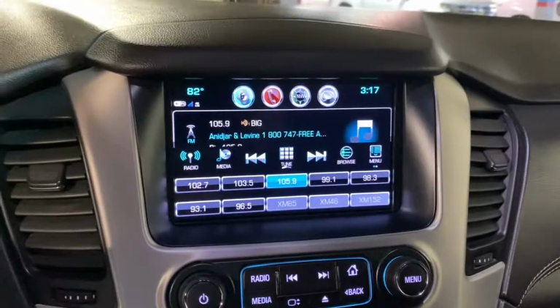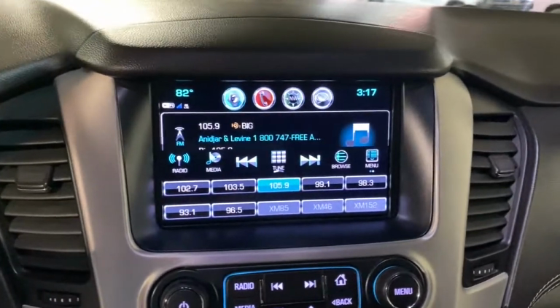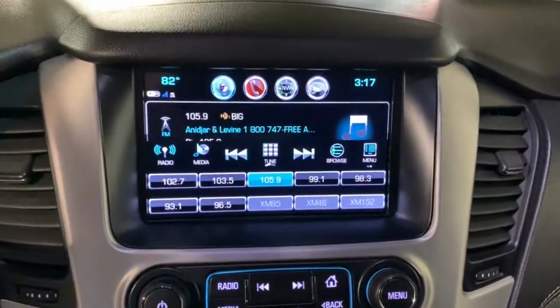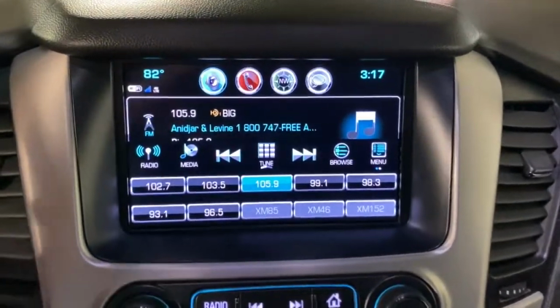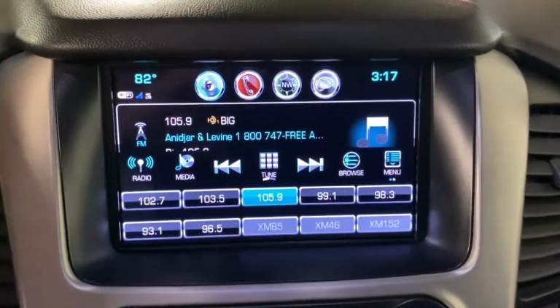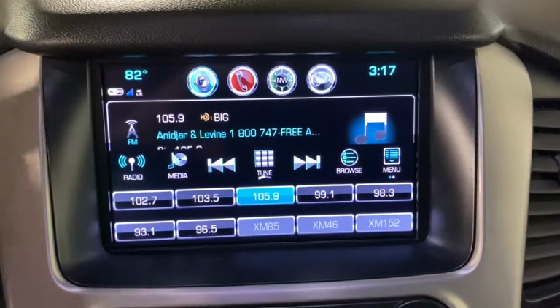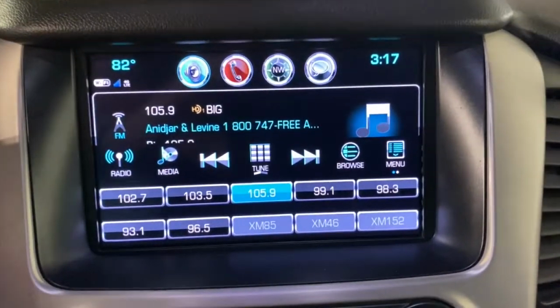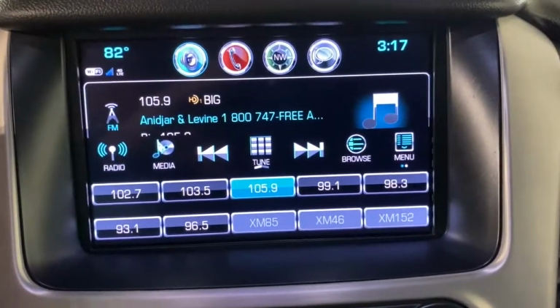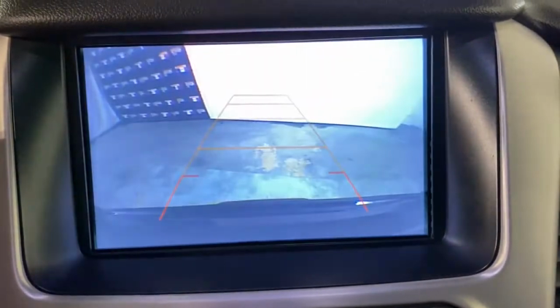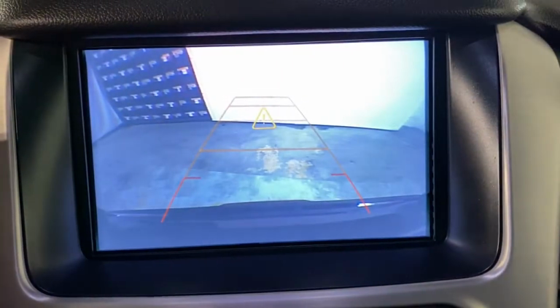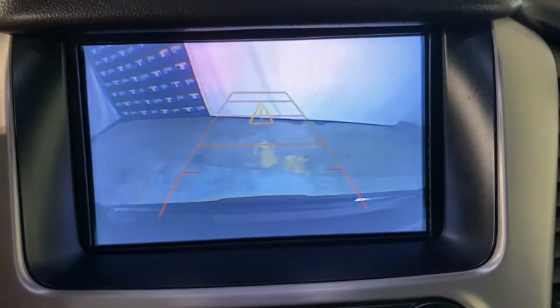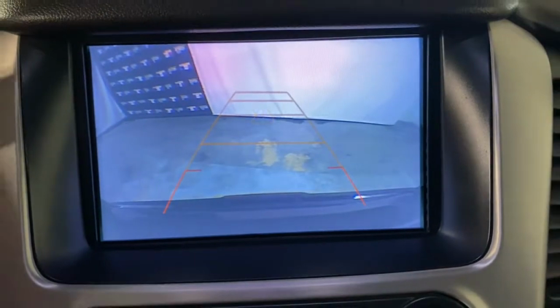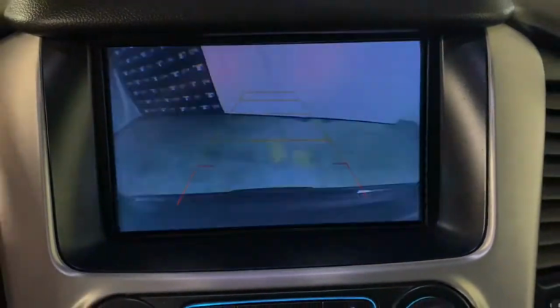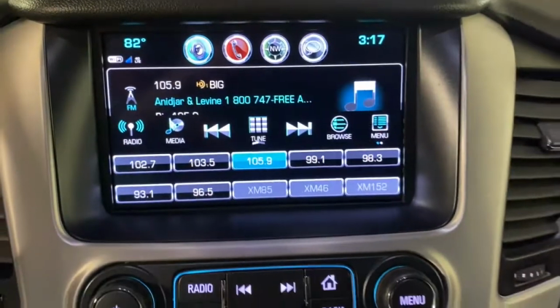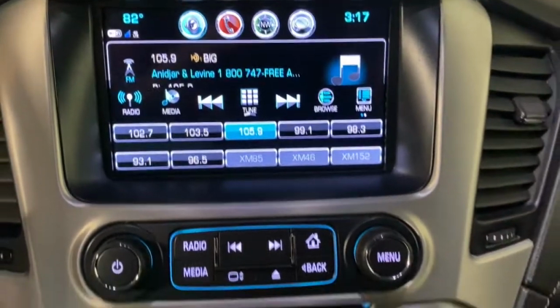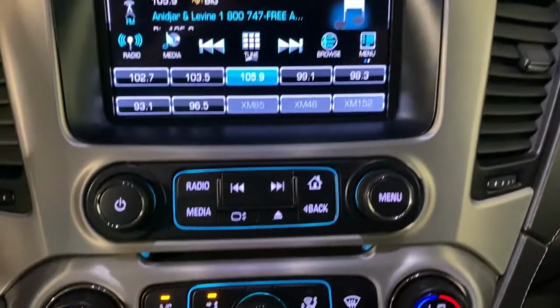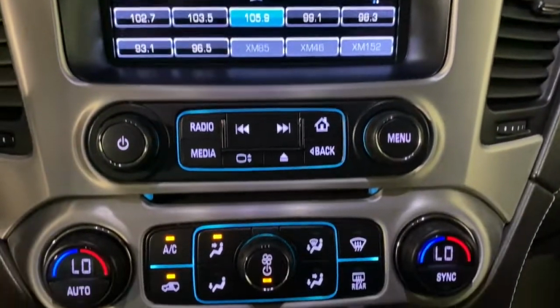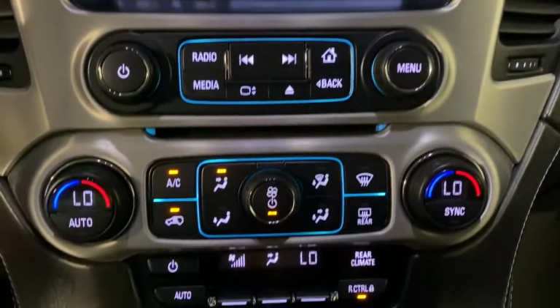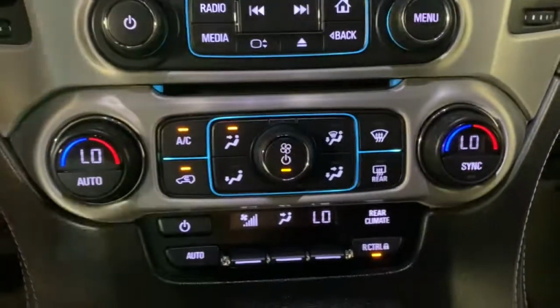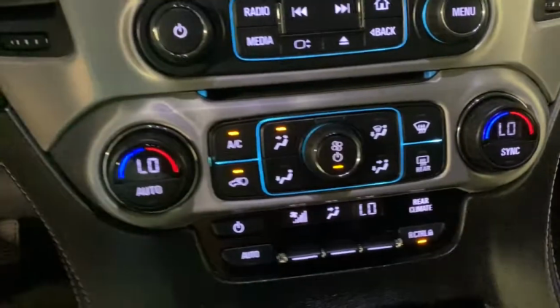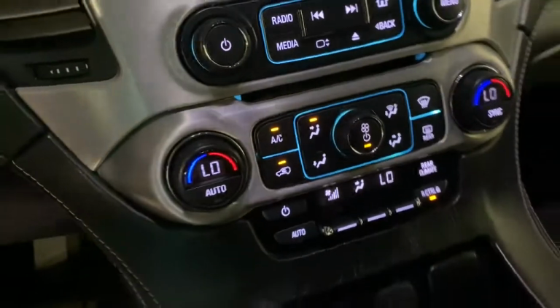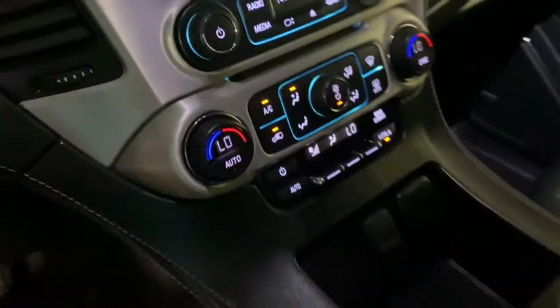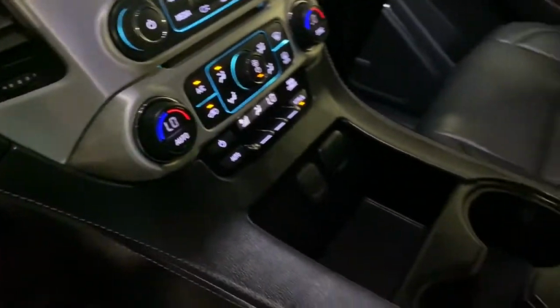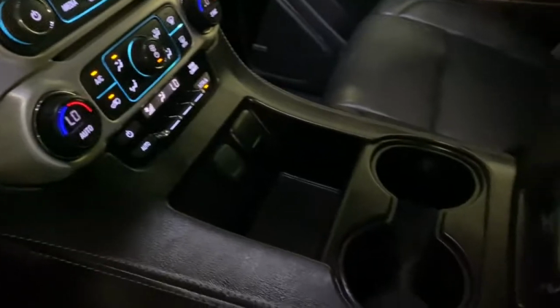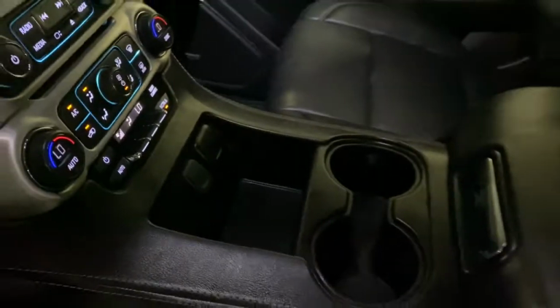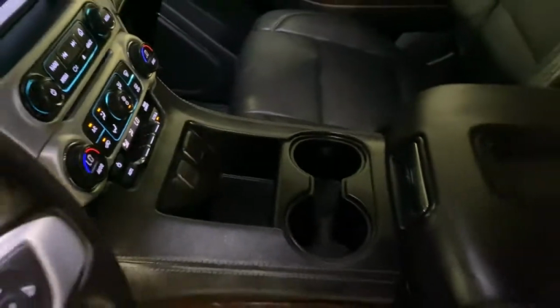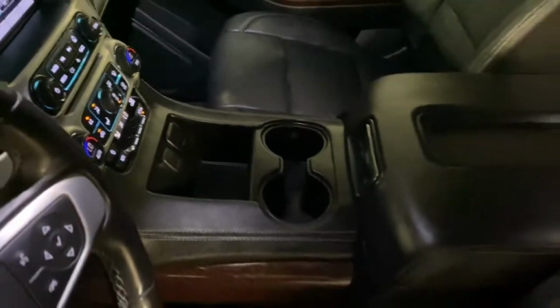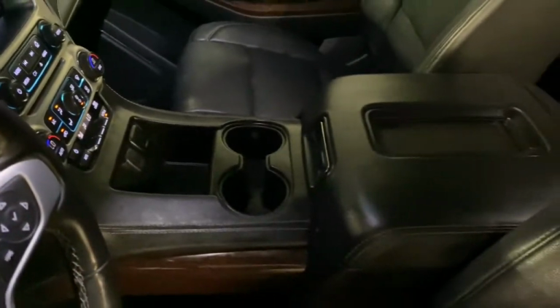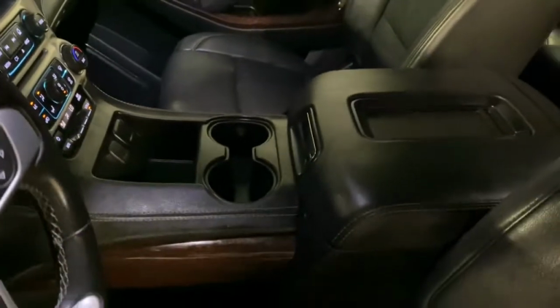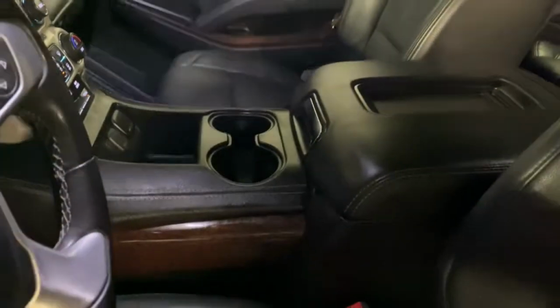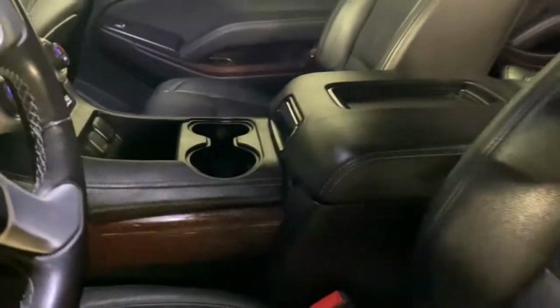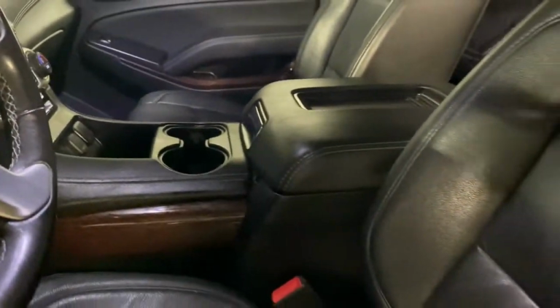The following are some of this vehicle's highlighted options: electronic stability control, trip computer, CD player, bucket seats, power windows, four-wheel disc brakes, and power steering.